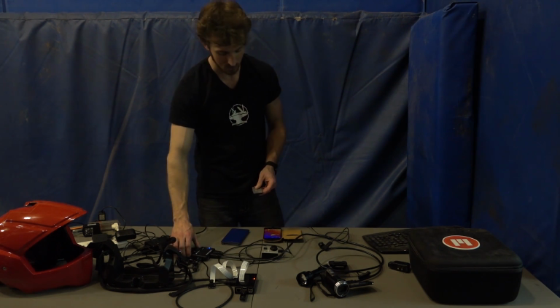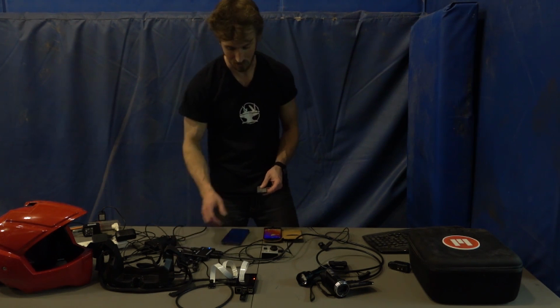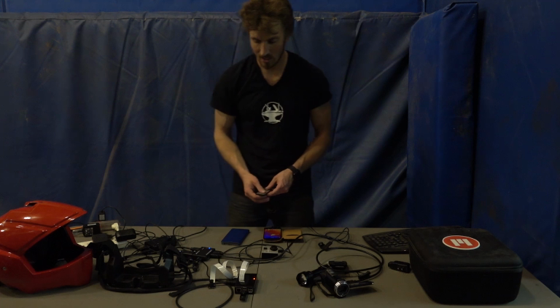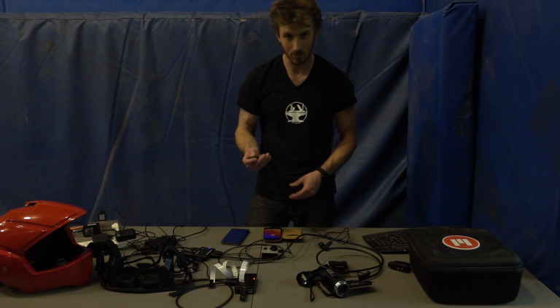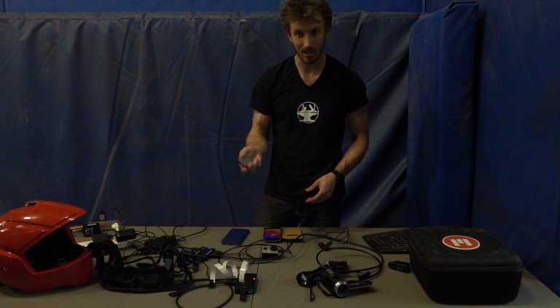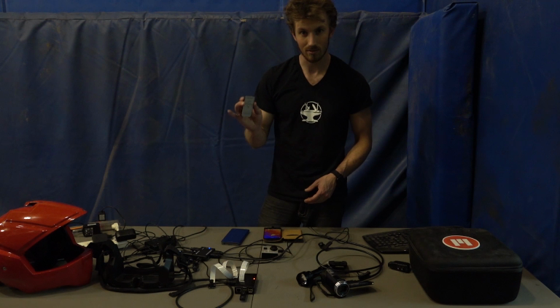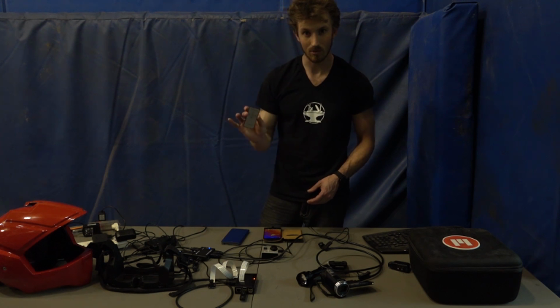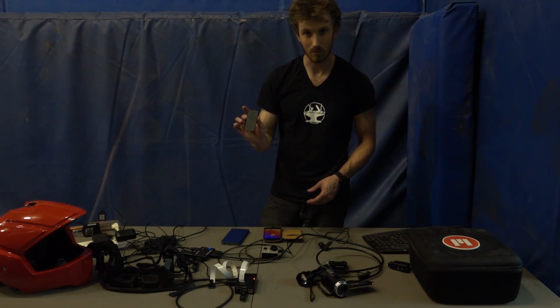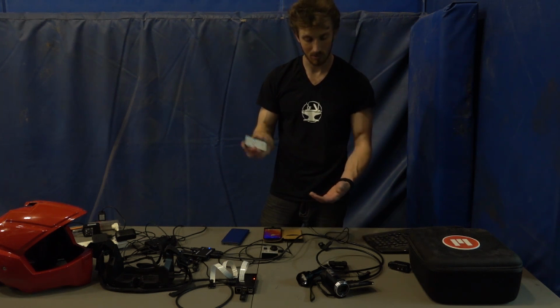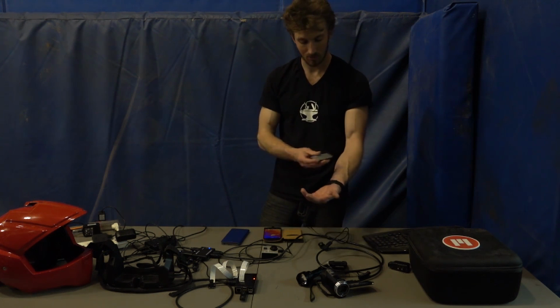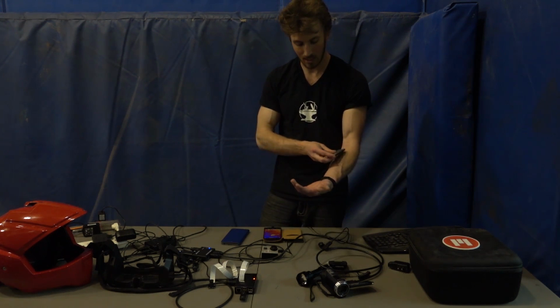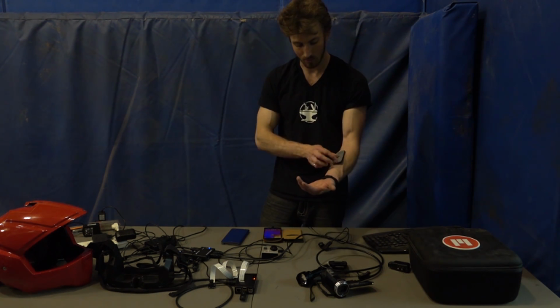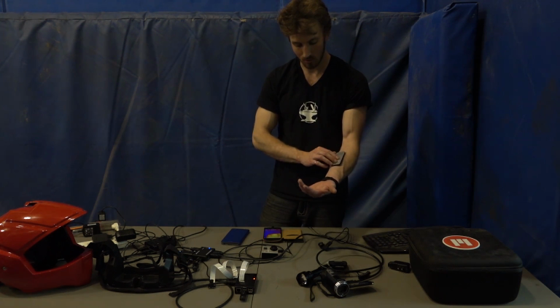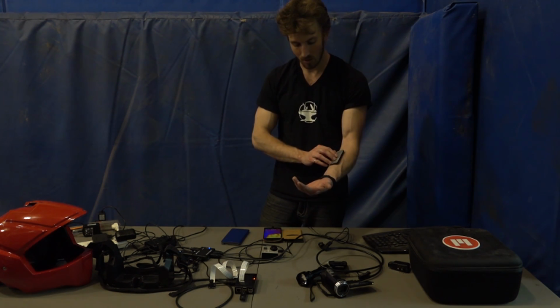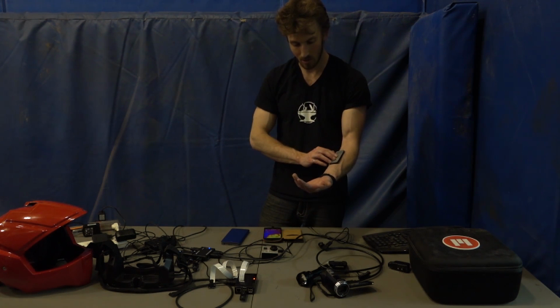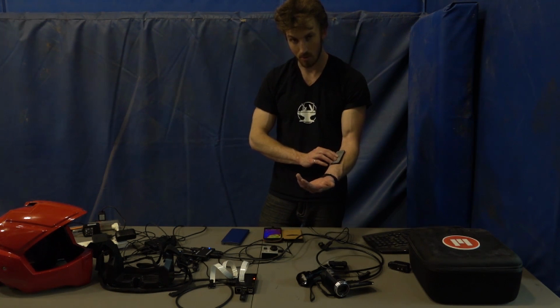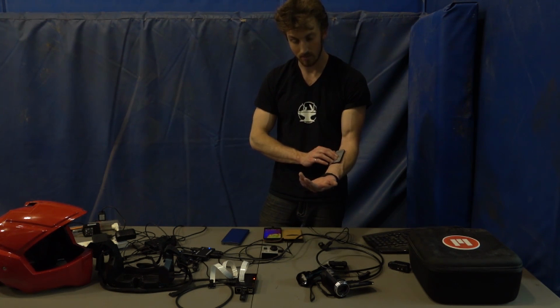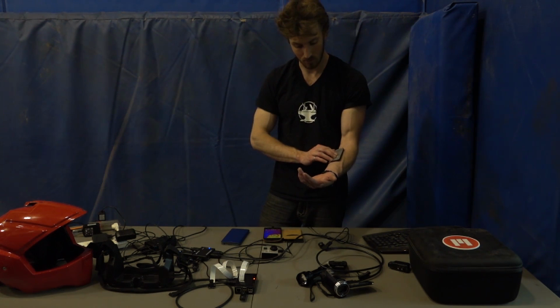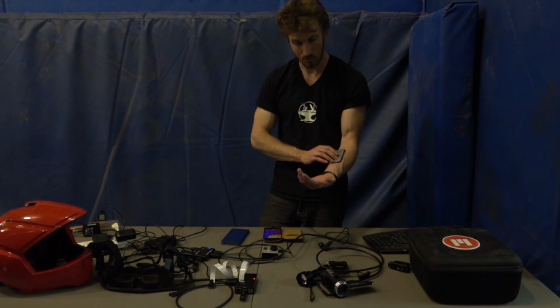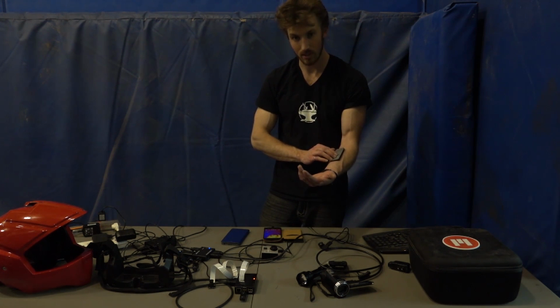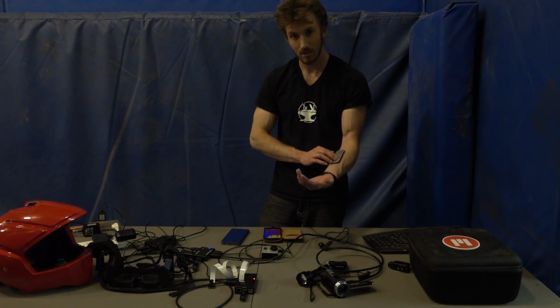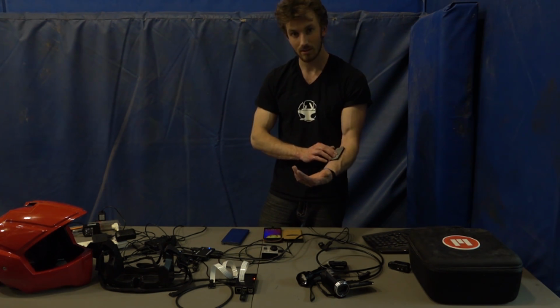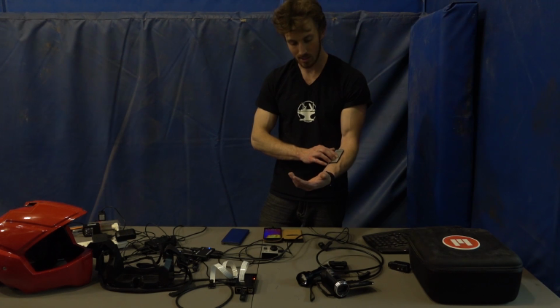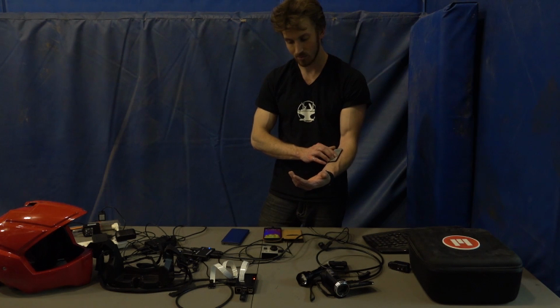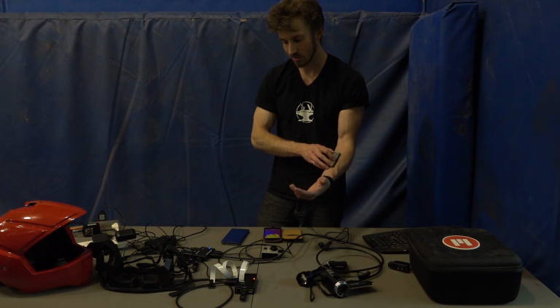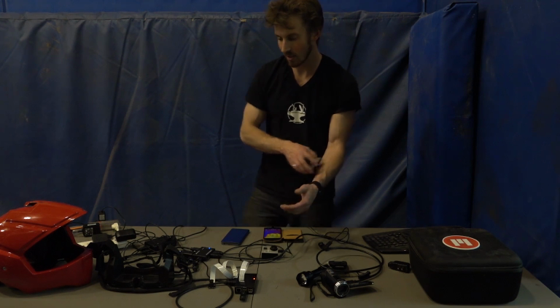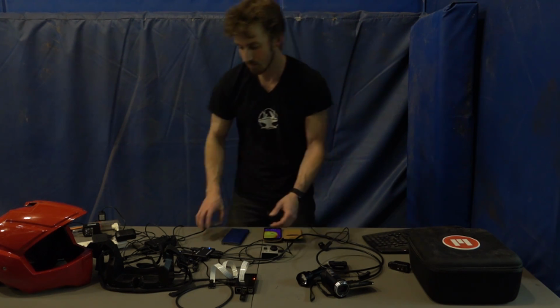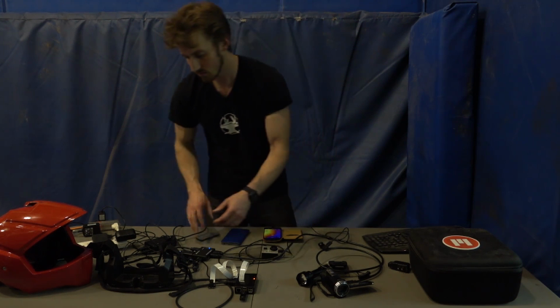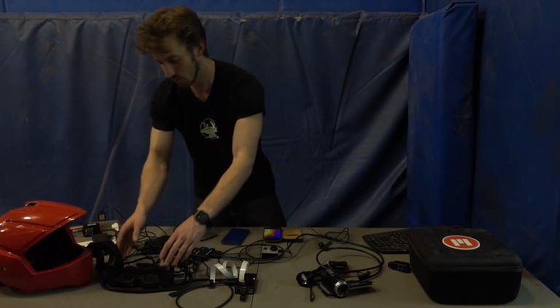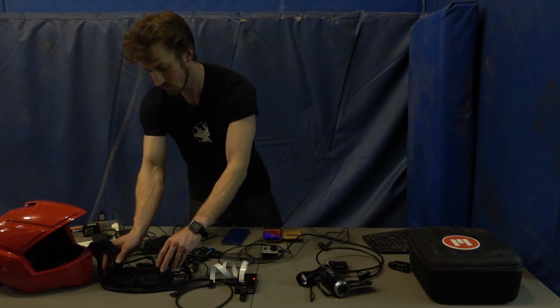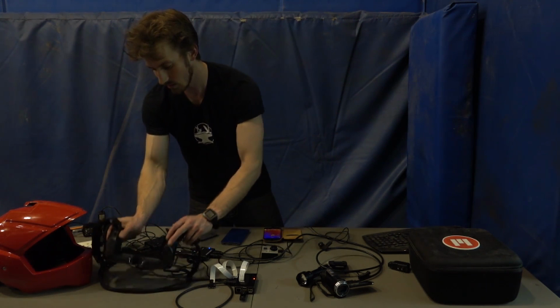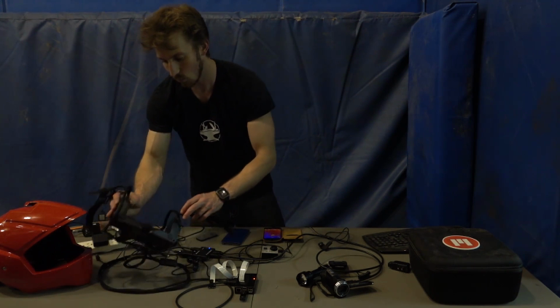To connect it all to the heads-up display we're using an HDMI switcher. The cool thing is it's got a remote, so we'll have the remote on your arm and you'll be able to switch between the different cameras just like that.